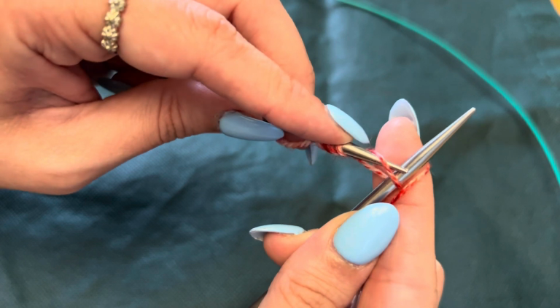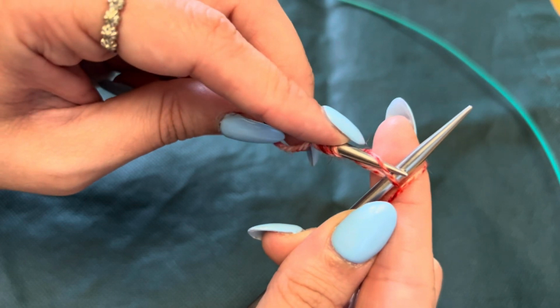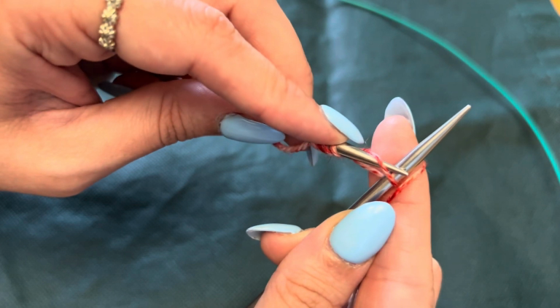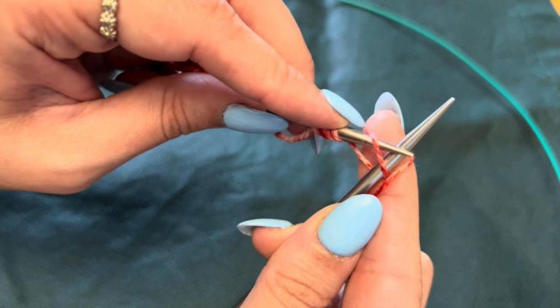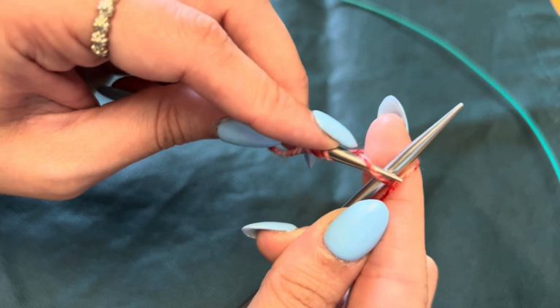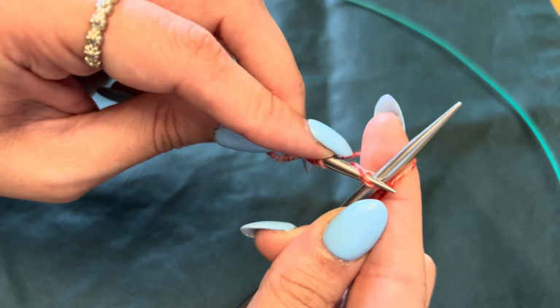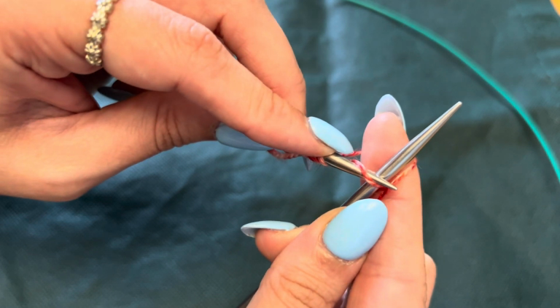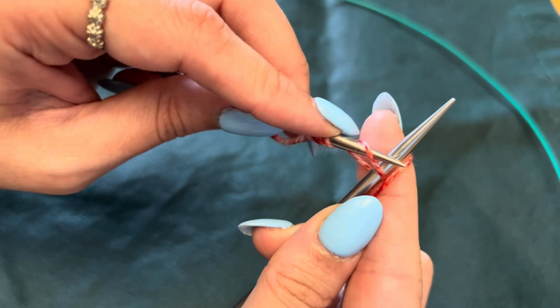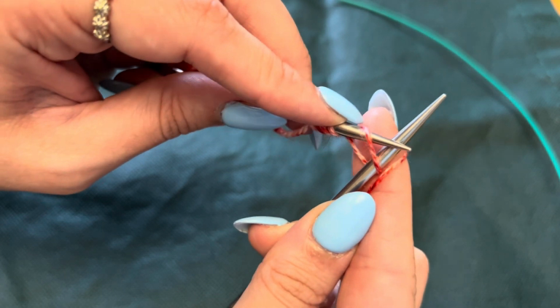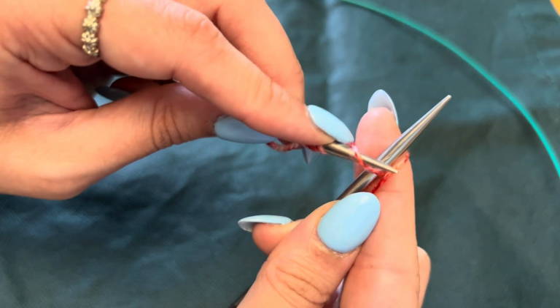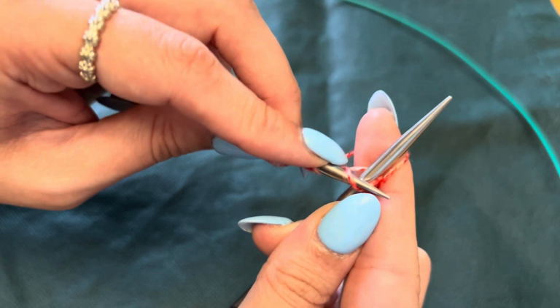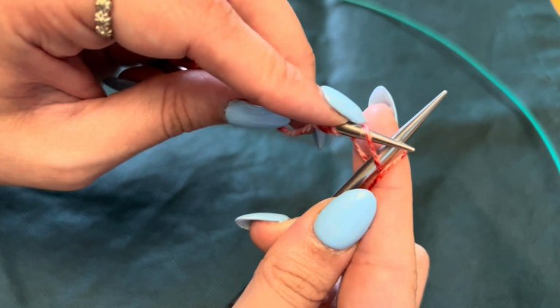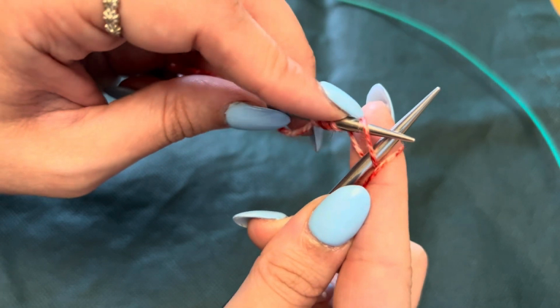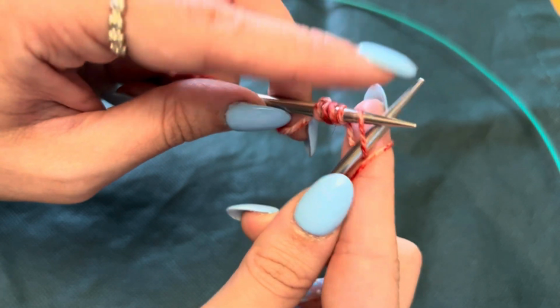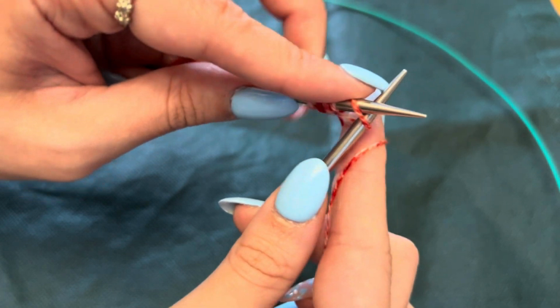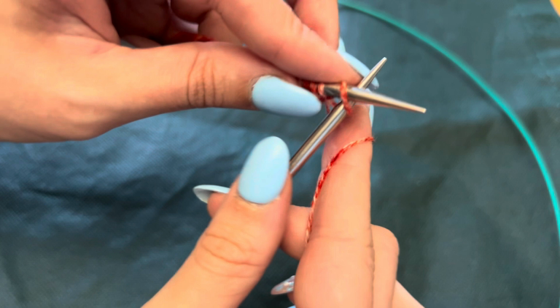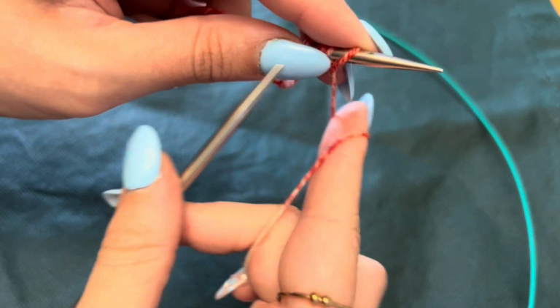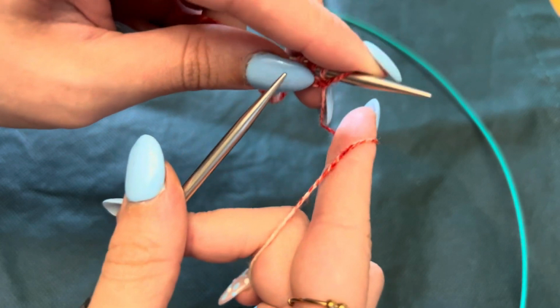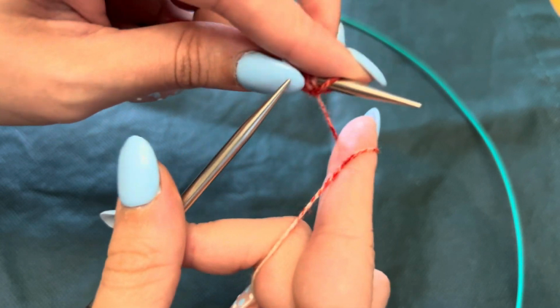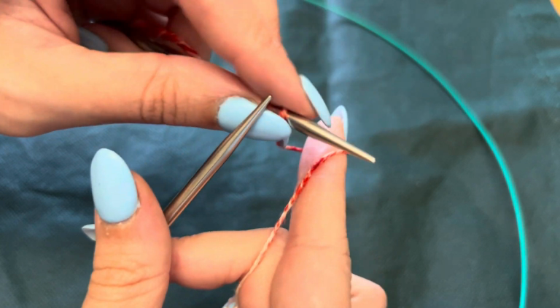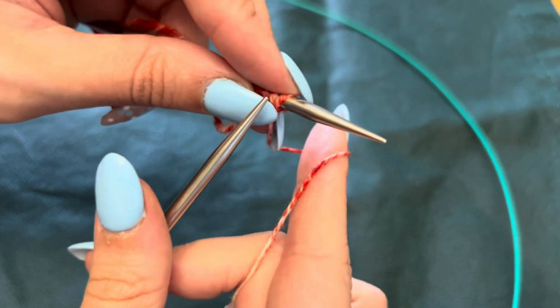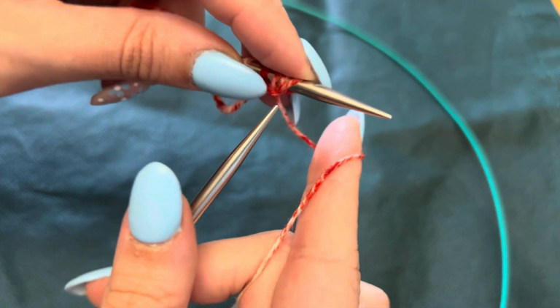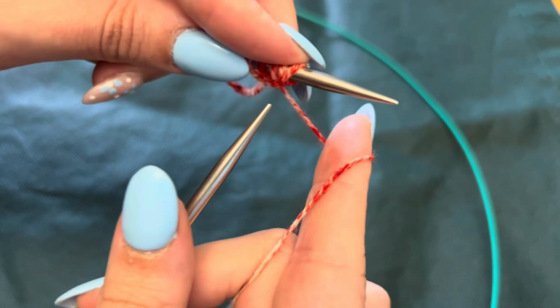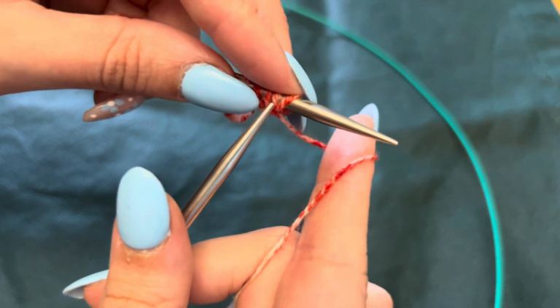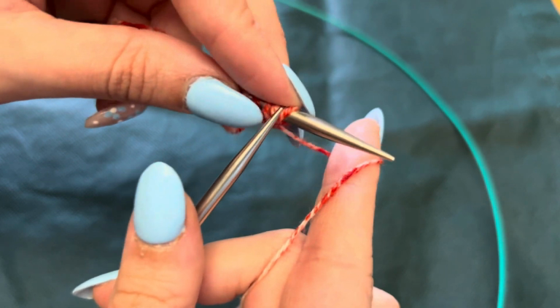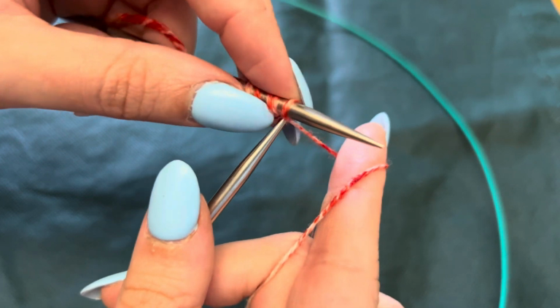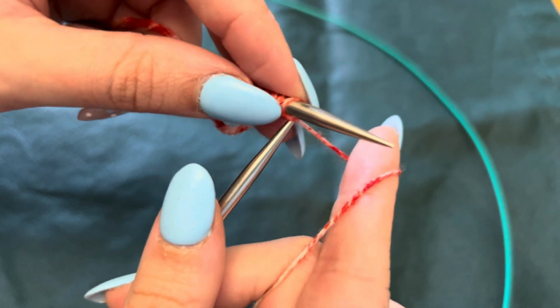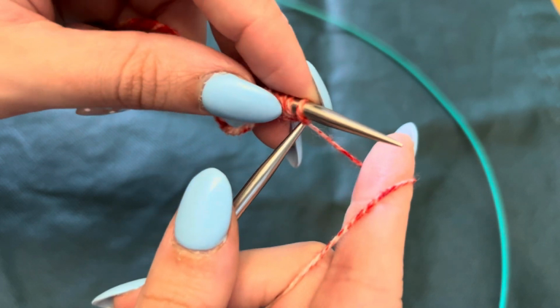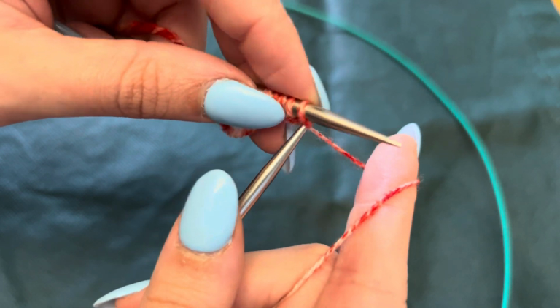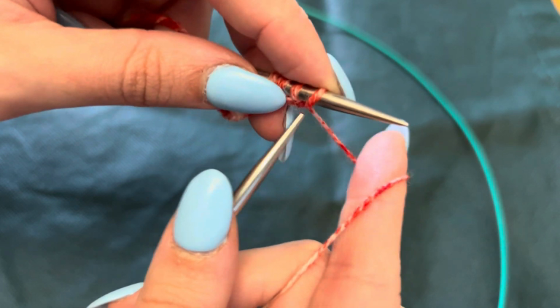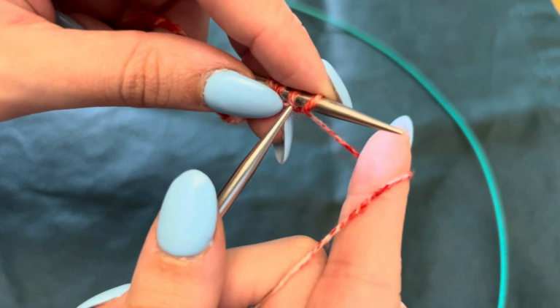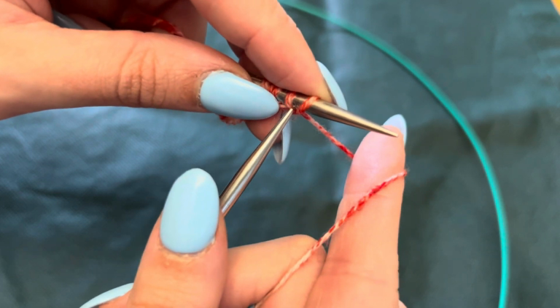Back of needle to tip and up and off the right needle. Under the stitch, back to front — so back to tip and up and off the right needle. Again, you're gonna go through the bar.